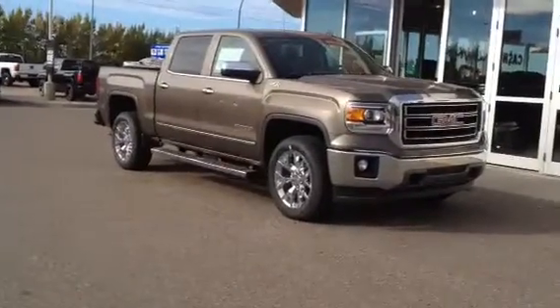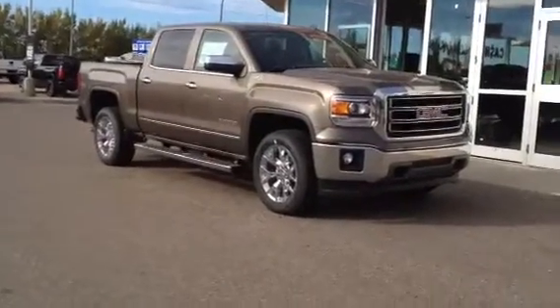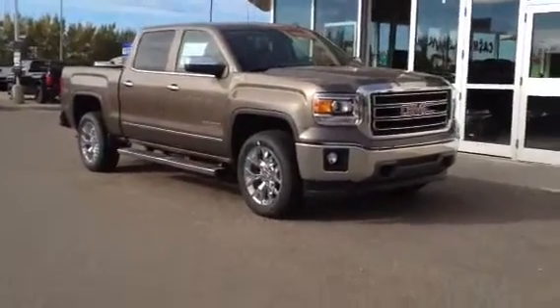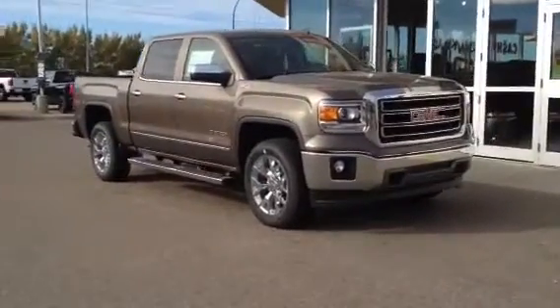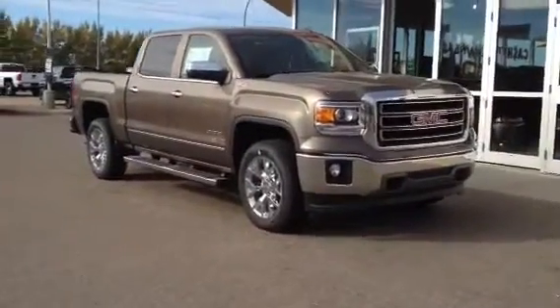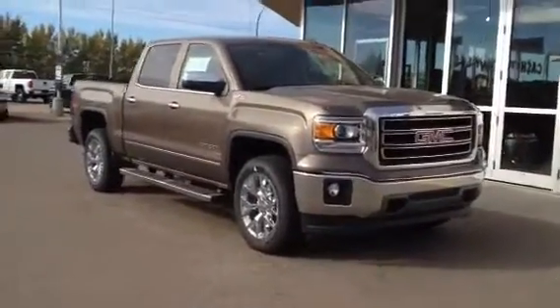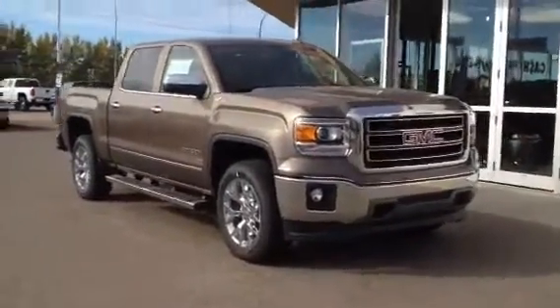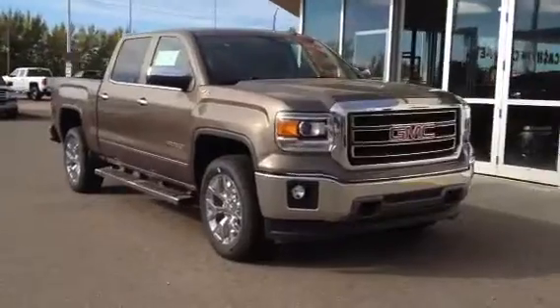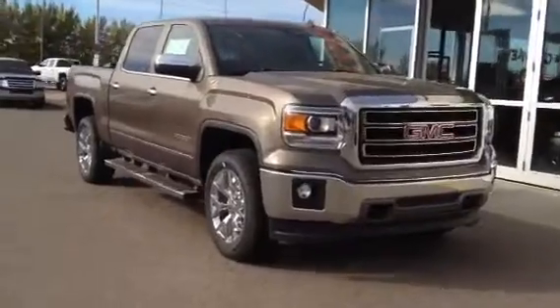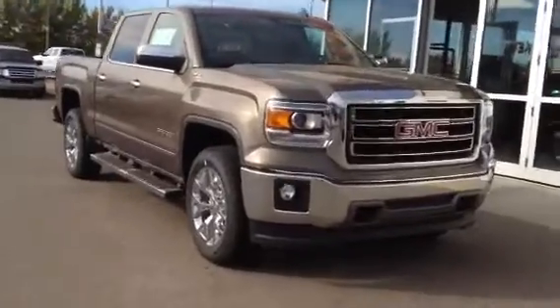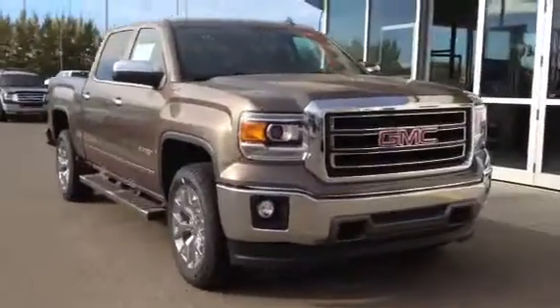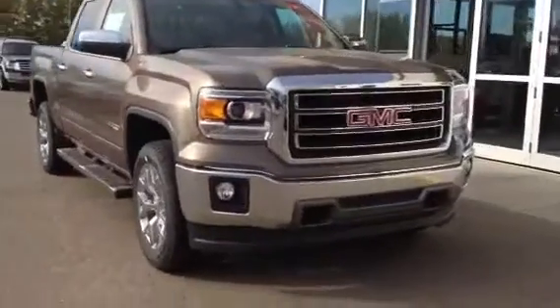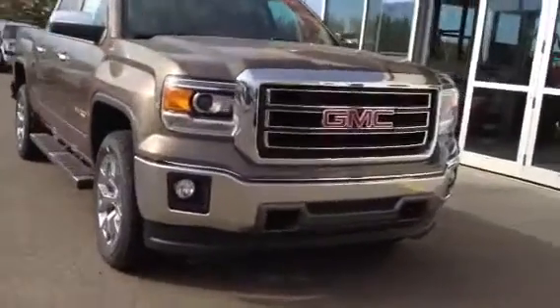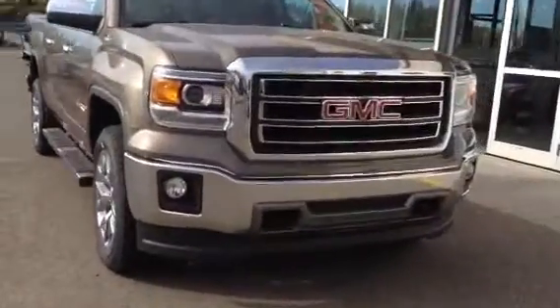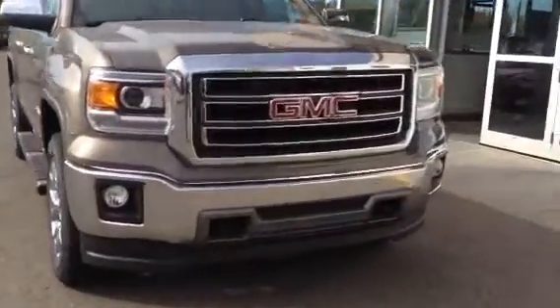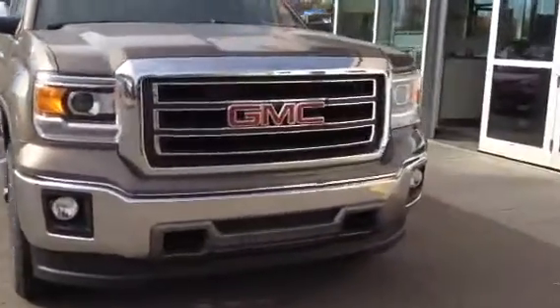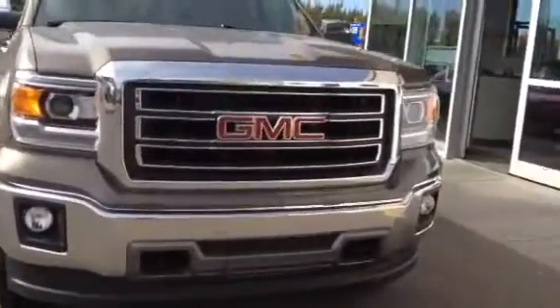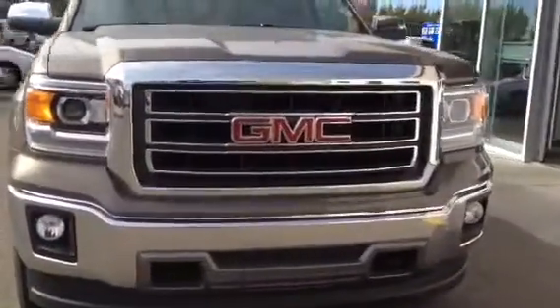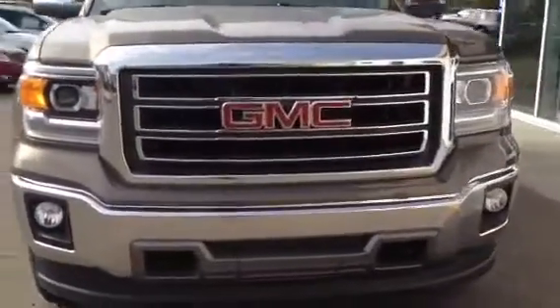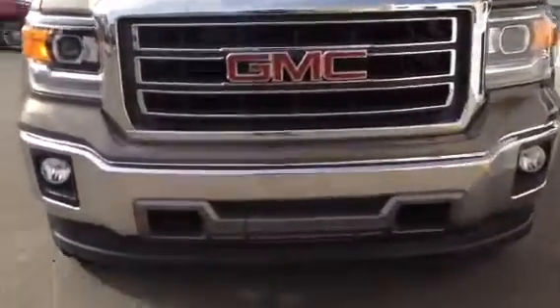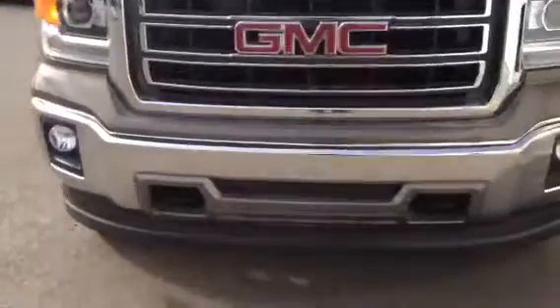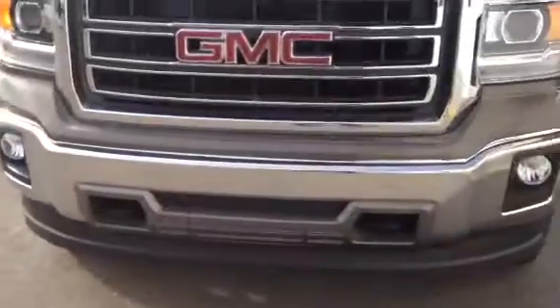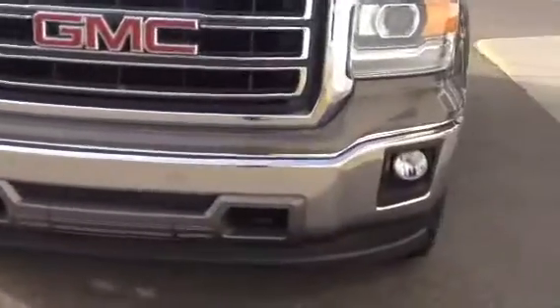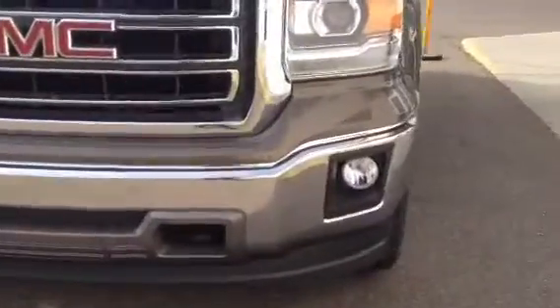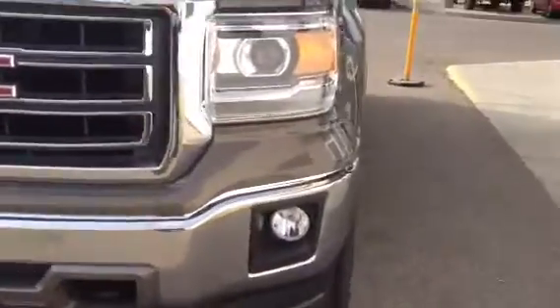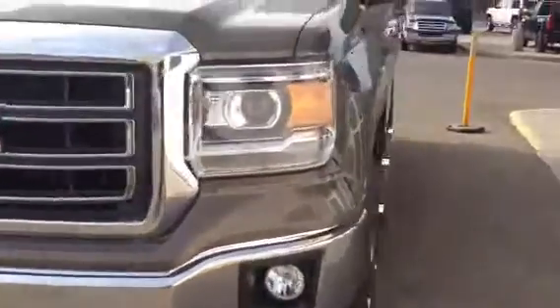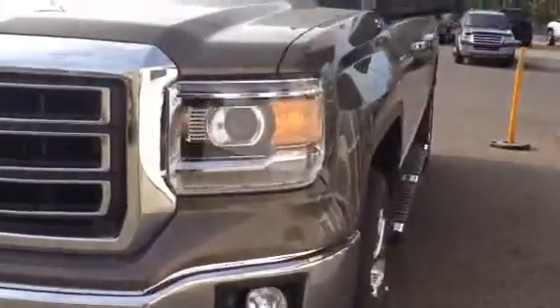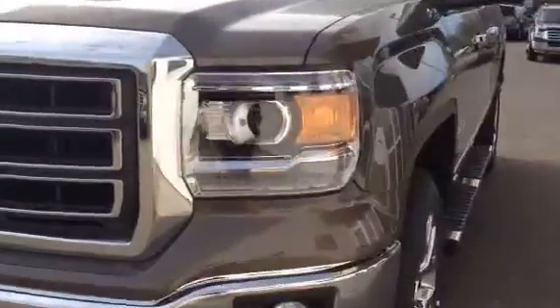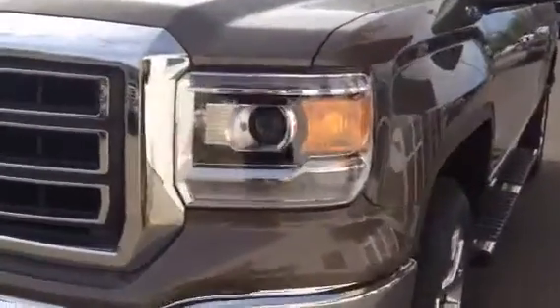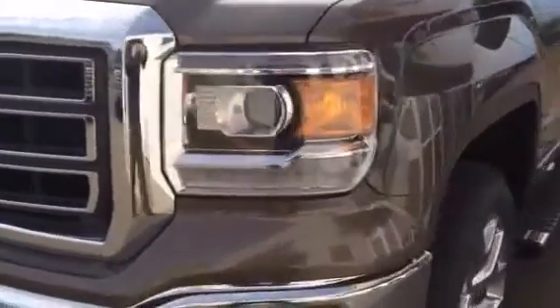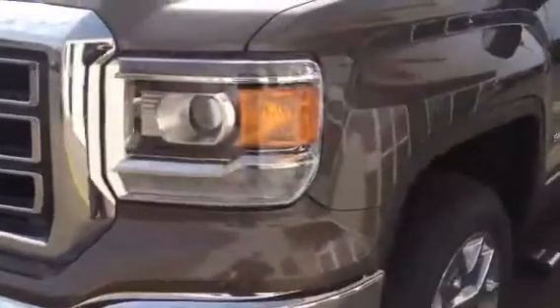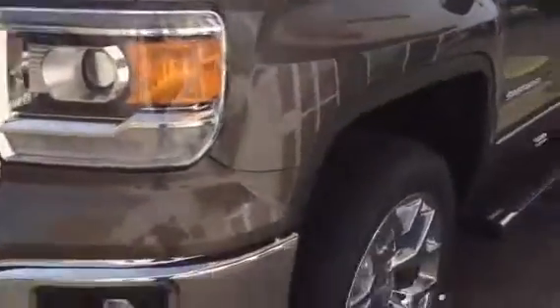This one's got a 5.3 liter engine, 6-speed automatic transmission, chrome bumpers front and rear, nice chrome on the grill there. Fog lamps, tow hooks, LED lights as well as the halo lamps.